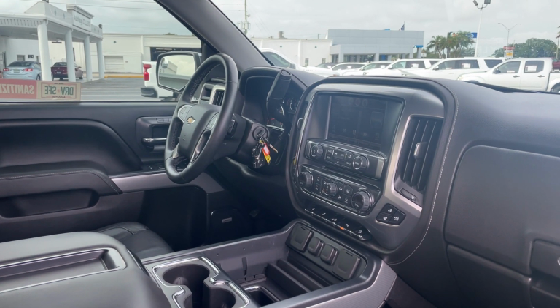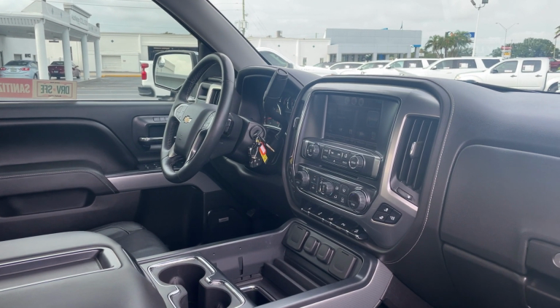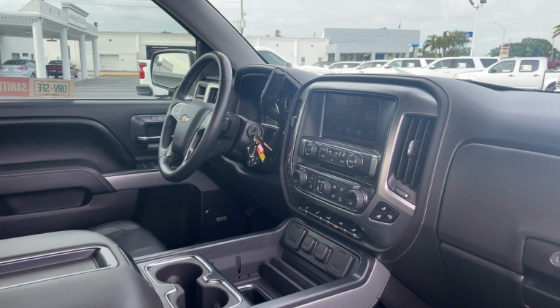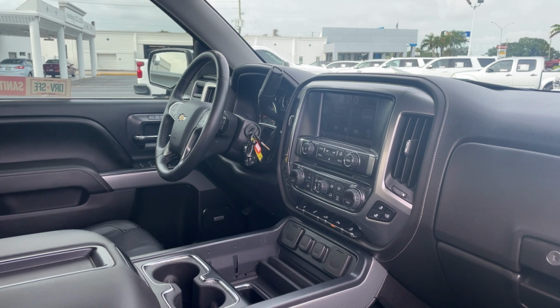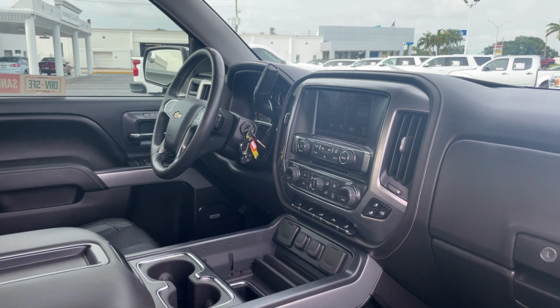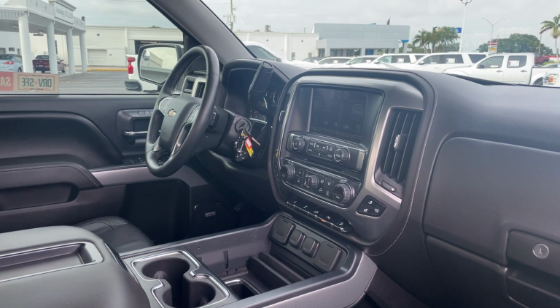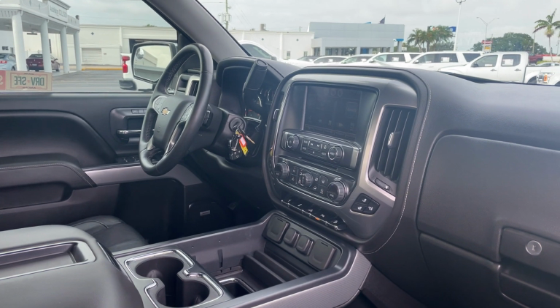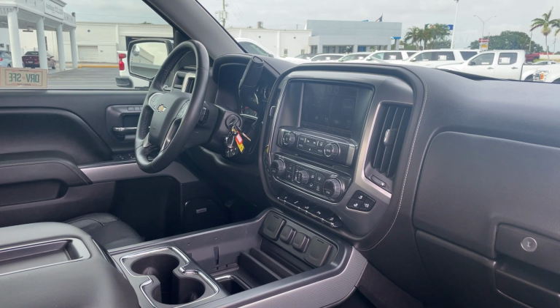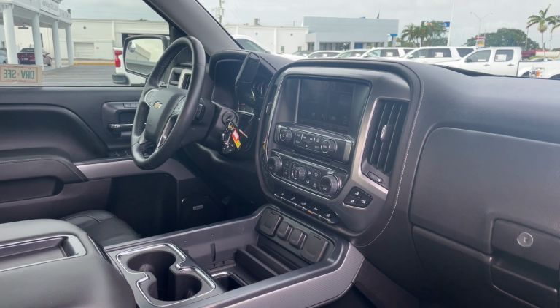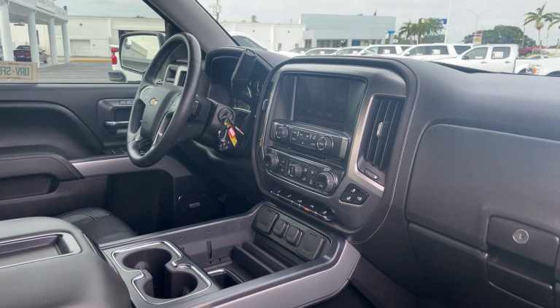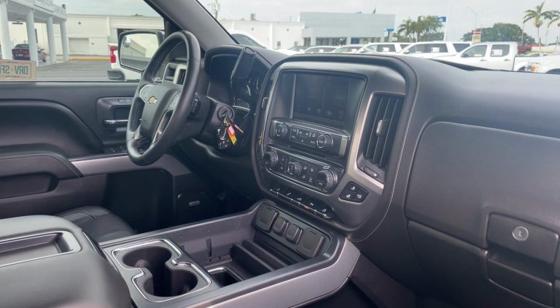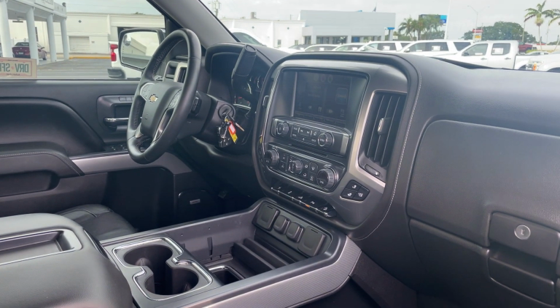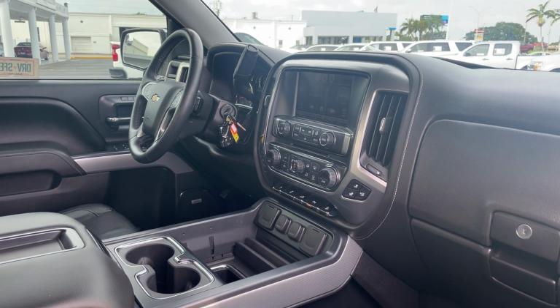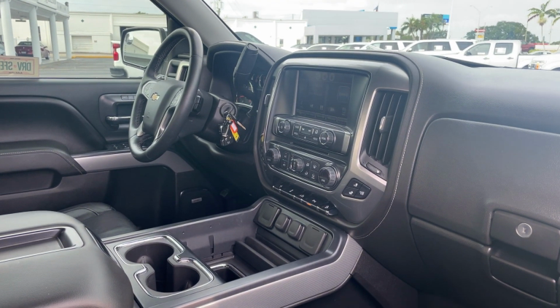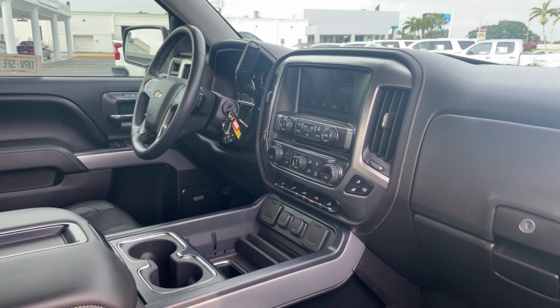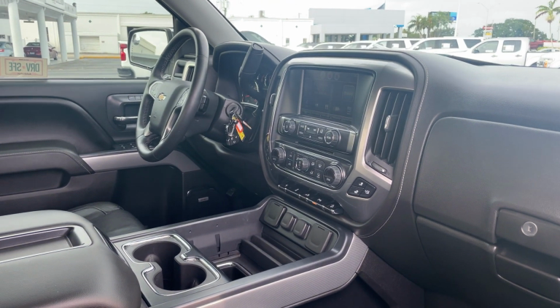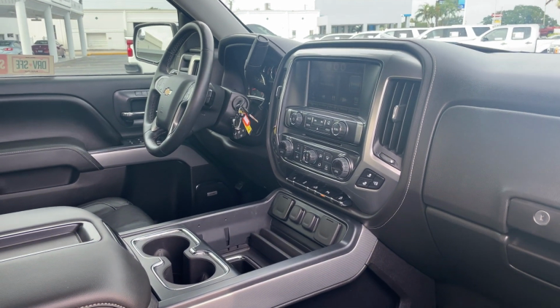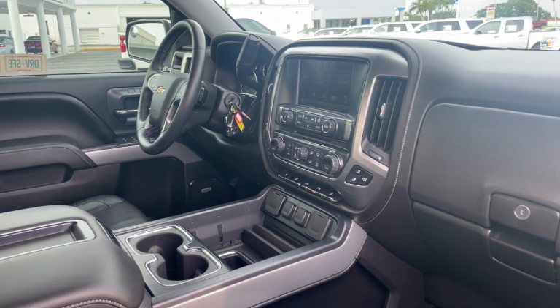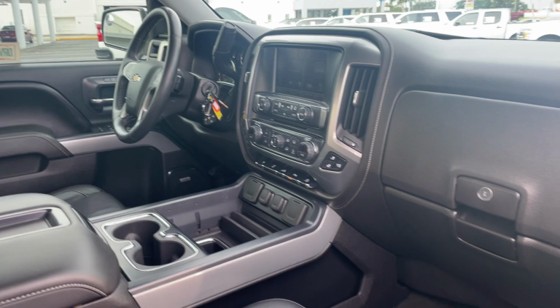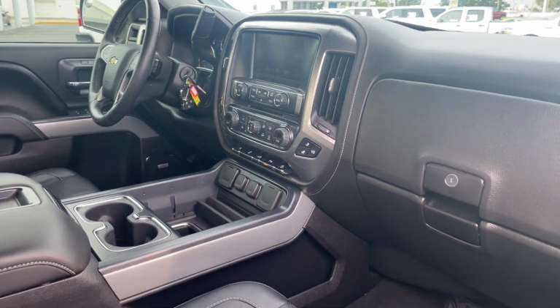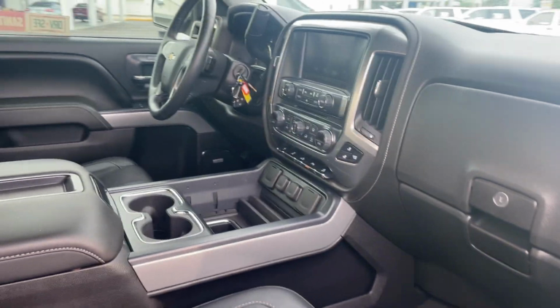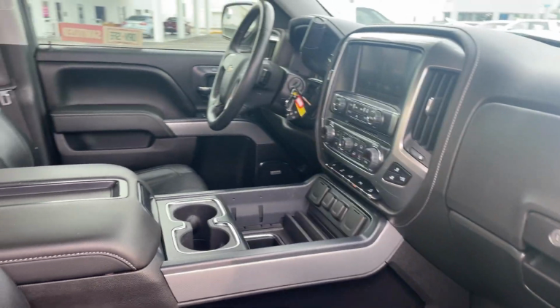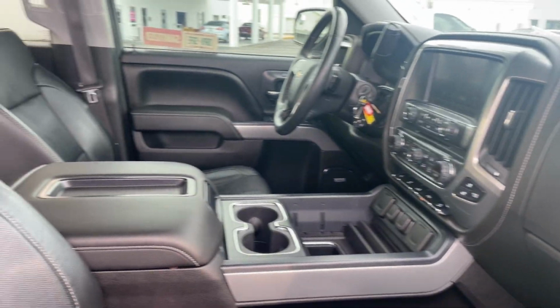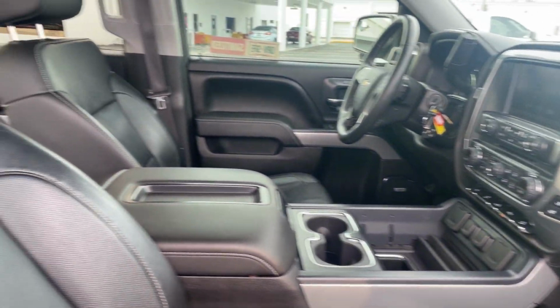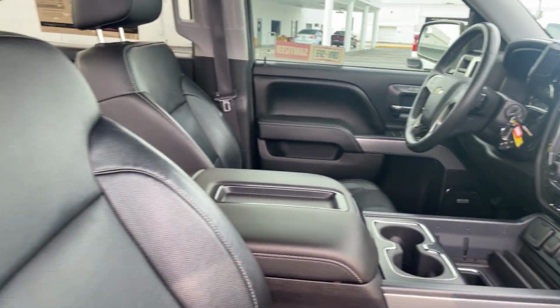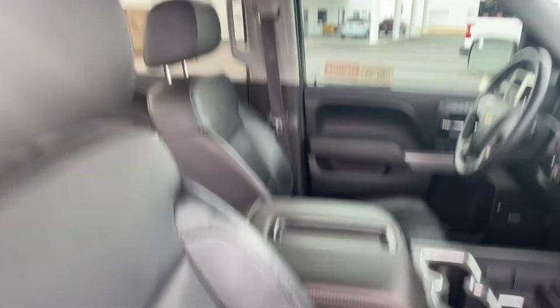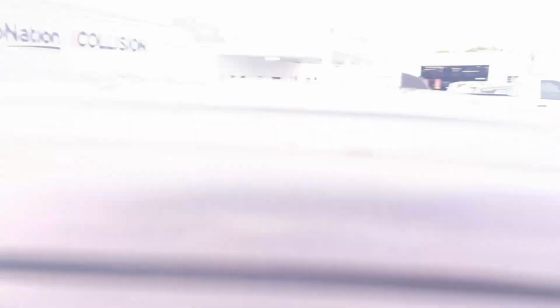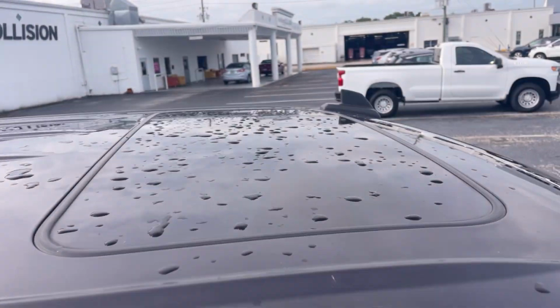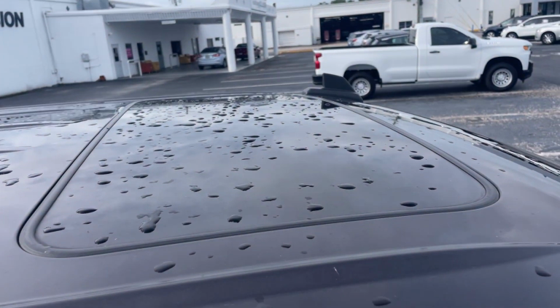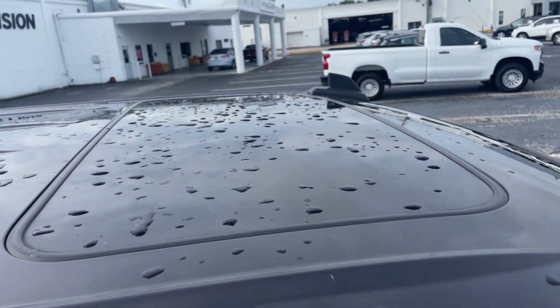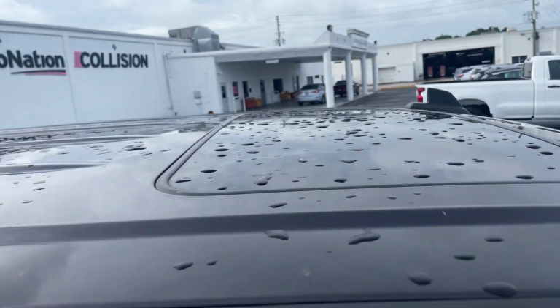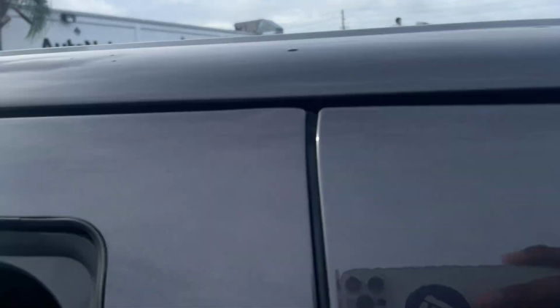OnStar, CD player, navigation, satellite radio, heated seats, adjustable pedals, Bose audio, traction control, and a power moonroof.